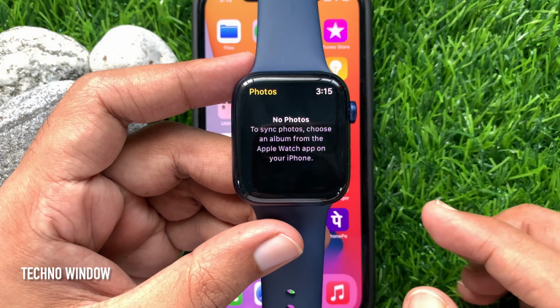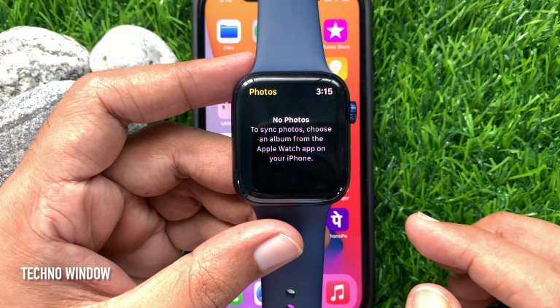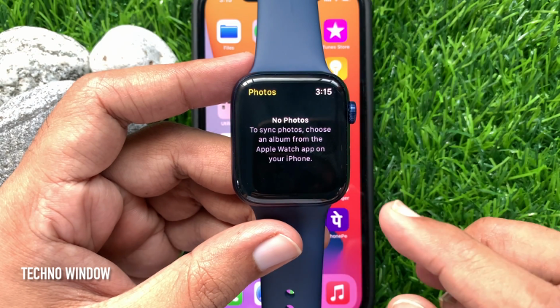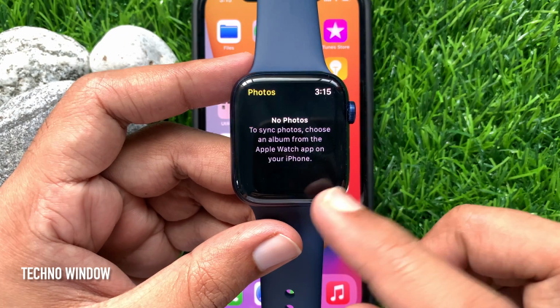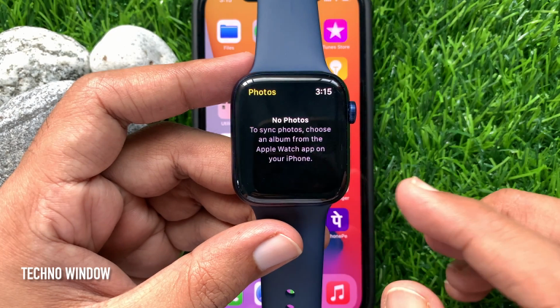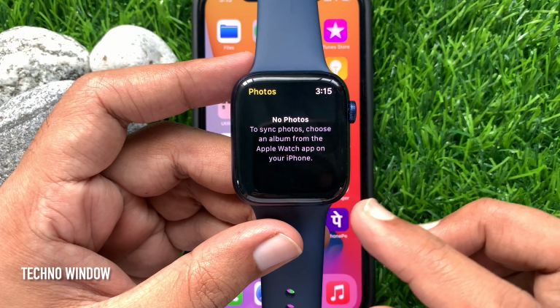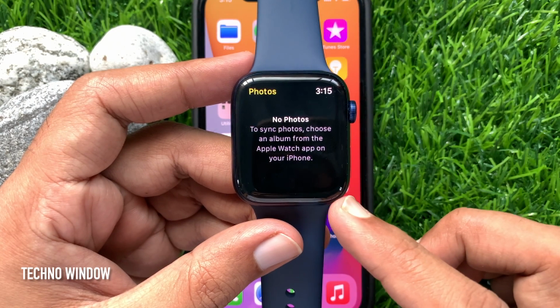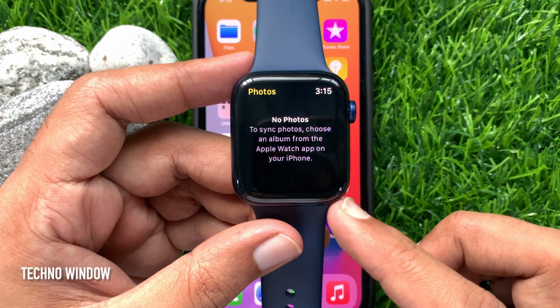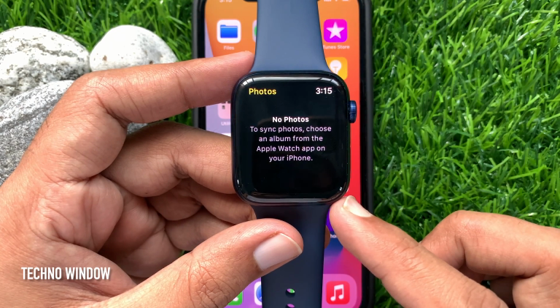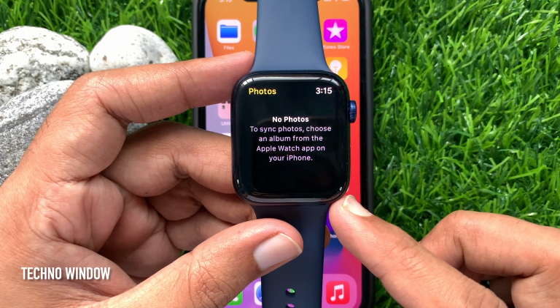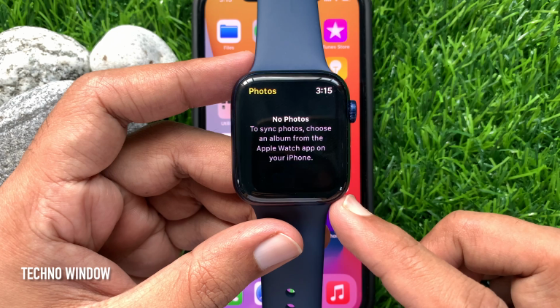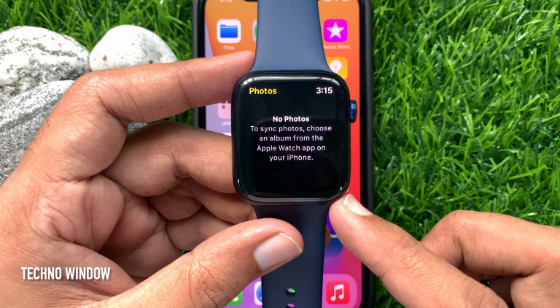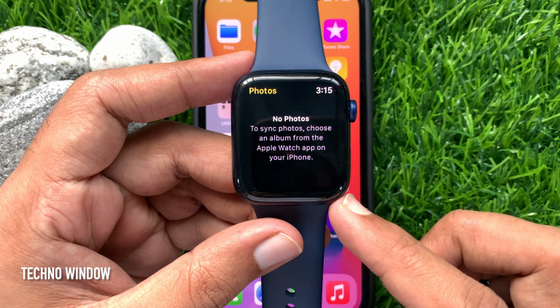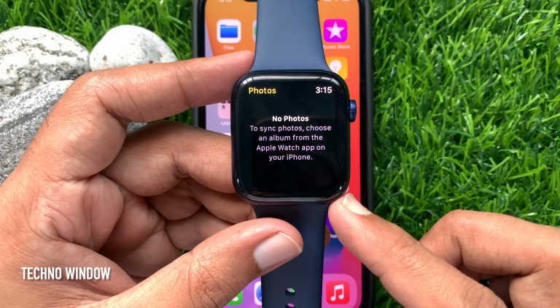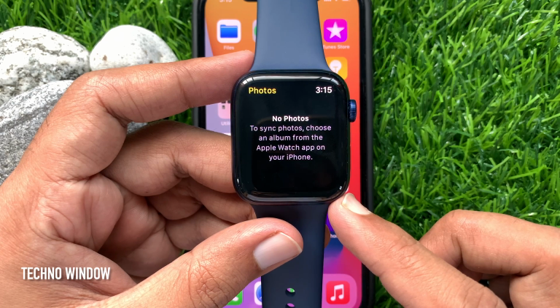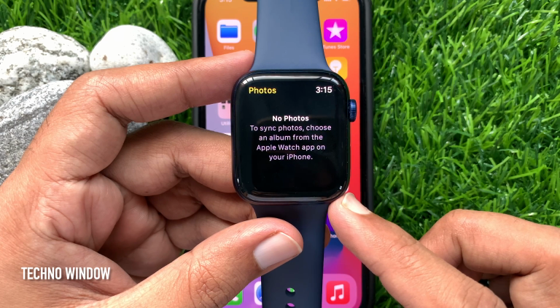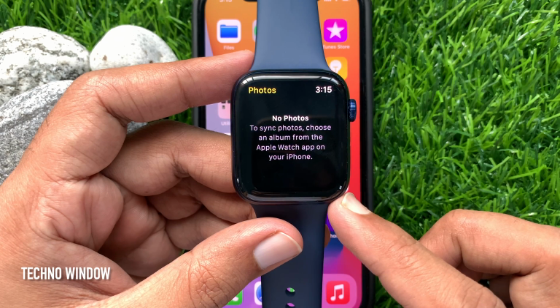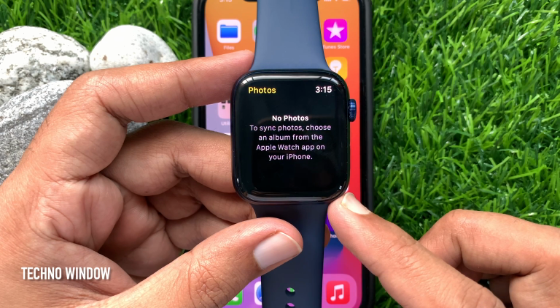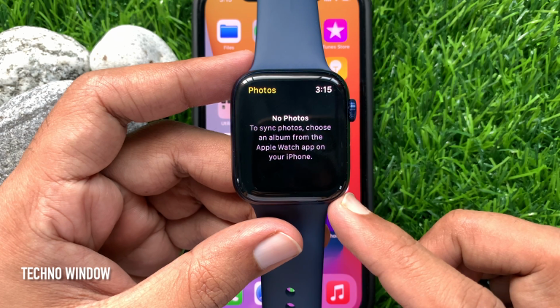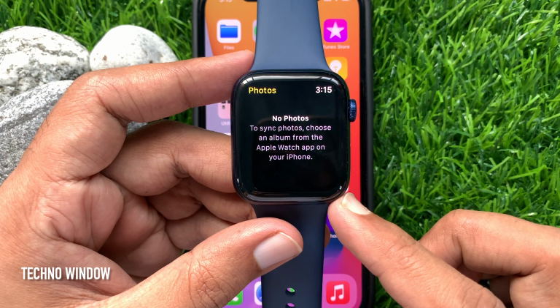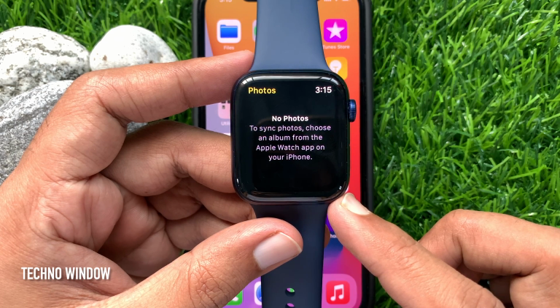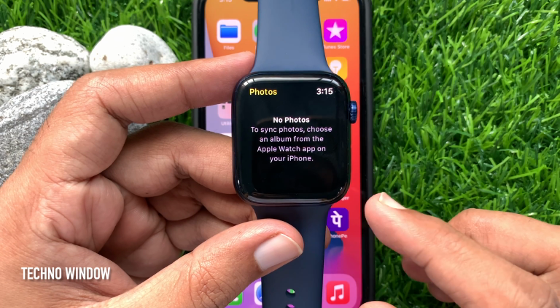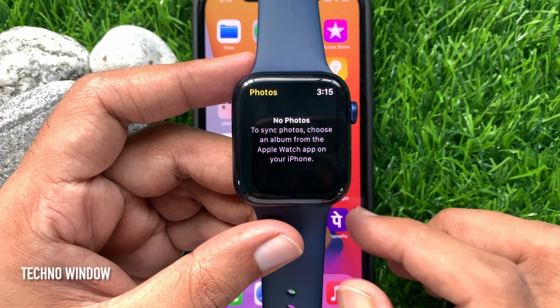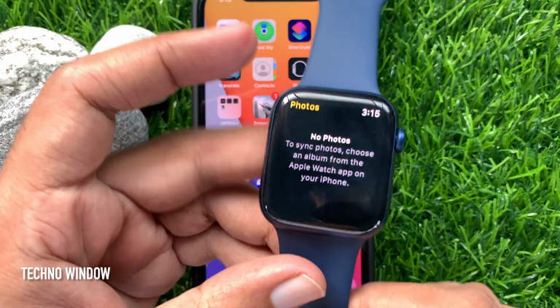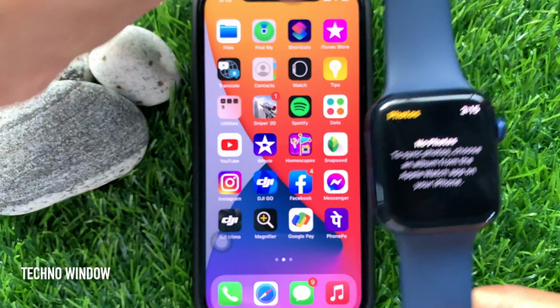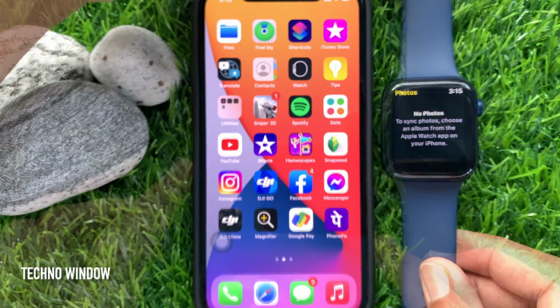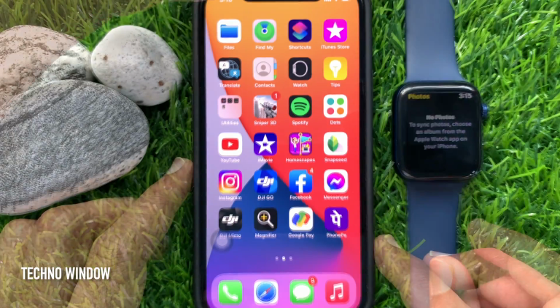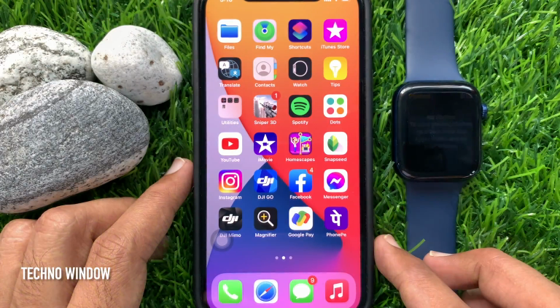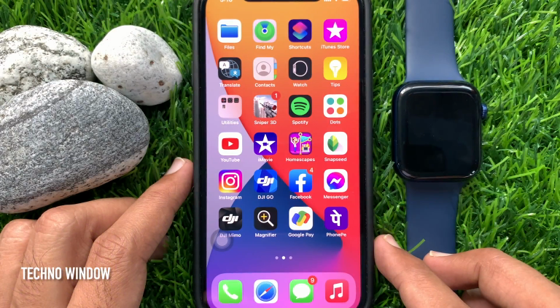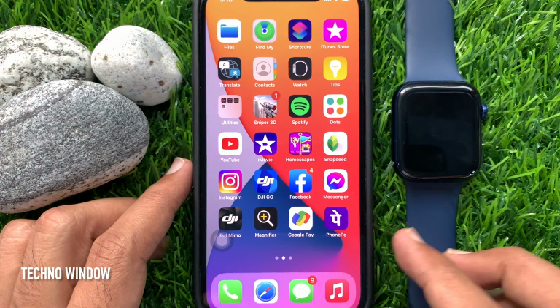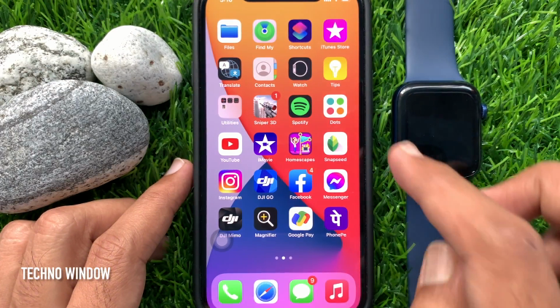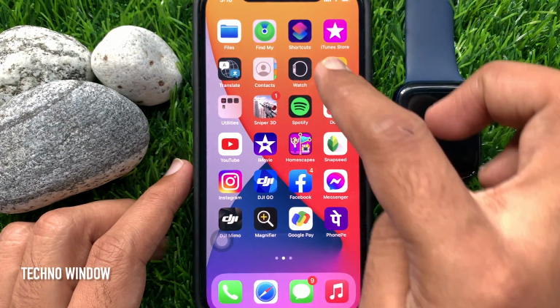No photos. To sync photos, choose an album from the Apple Watch app on your iPhone. So, open the Apple Watch app from your iPhone home screen.